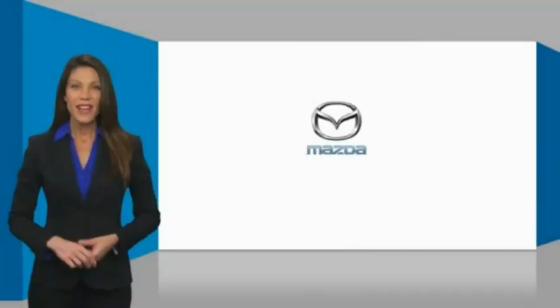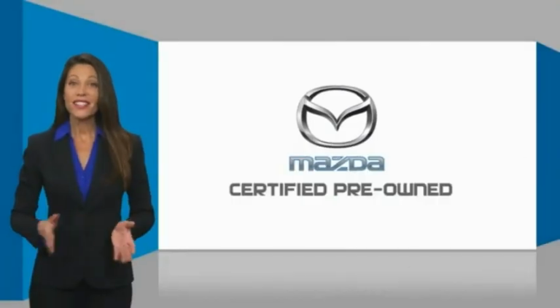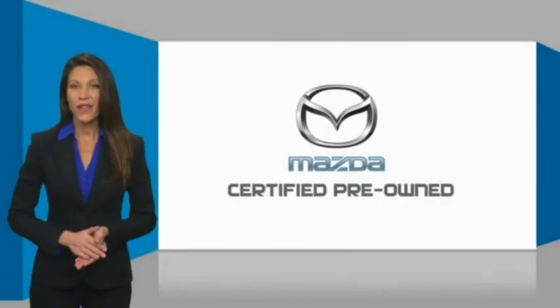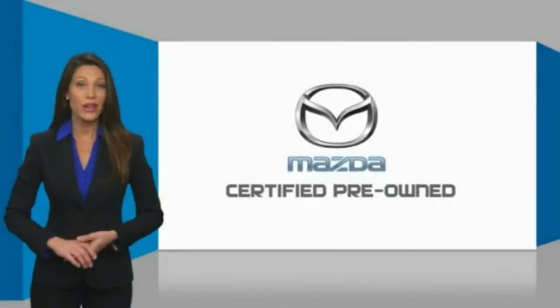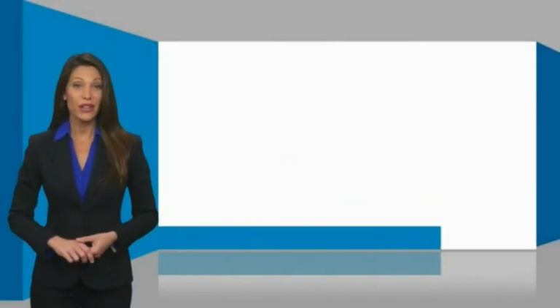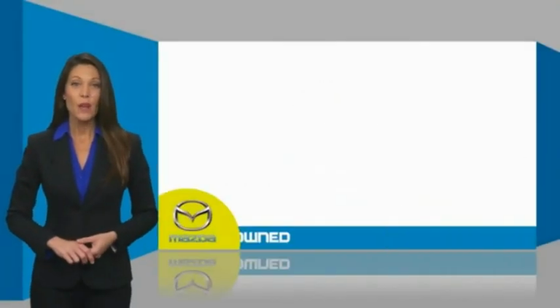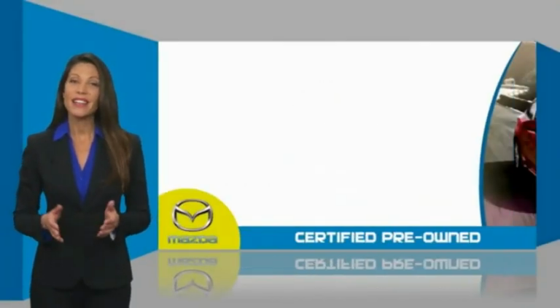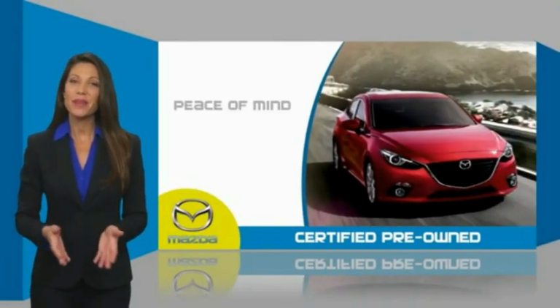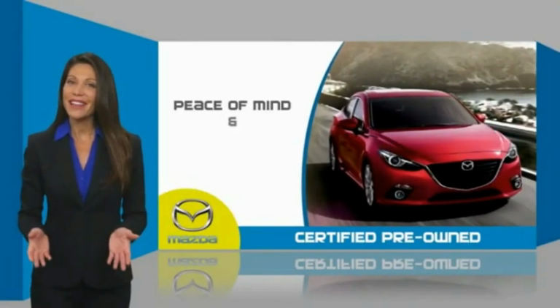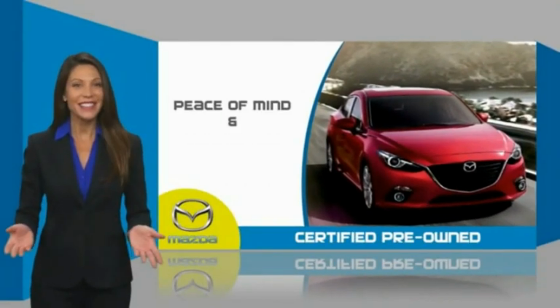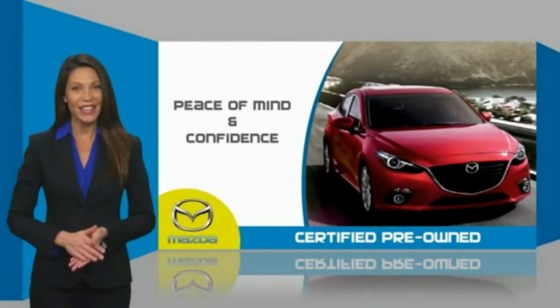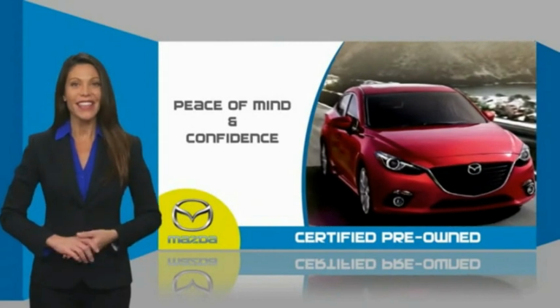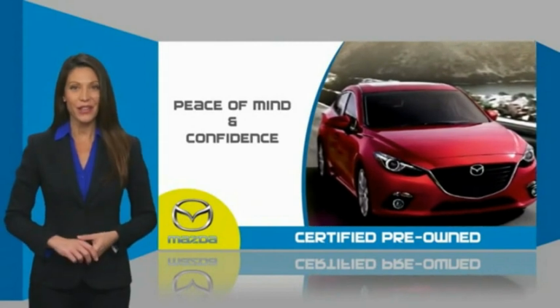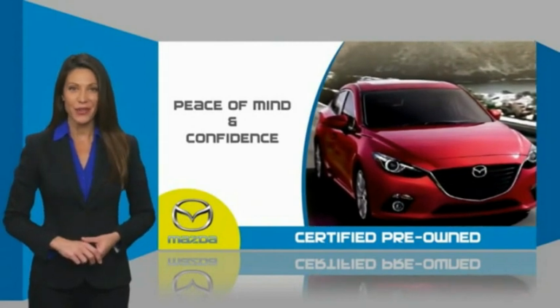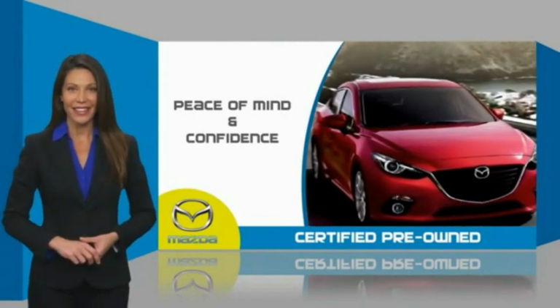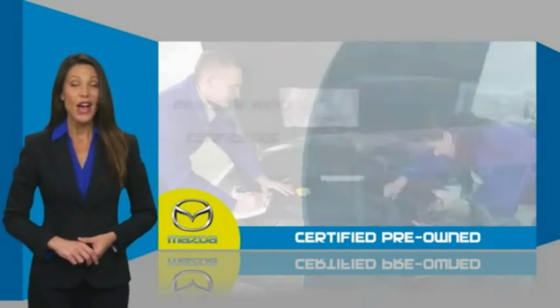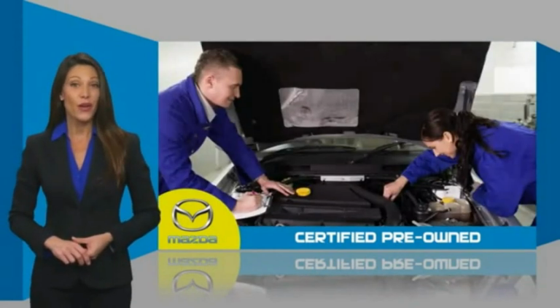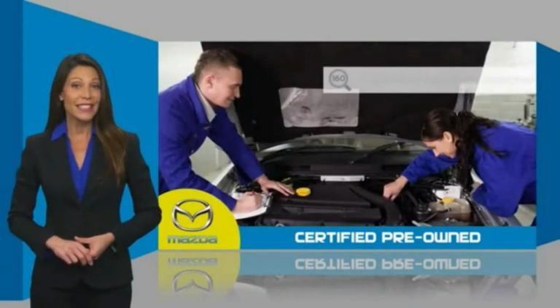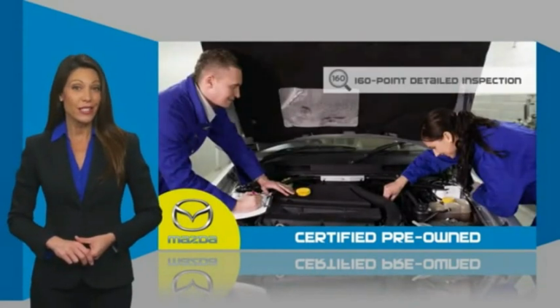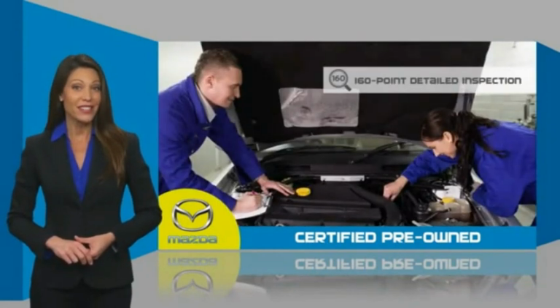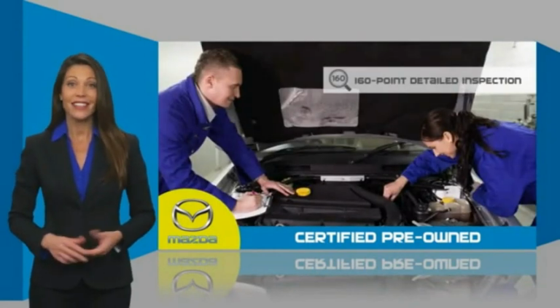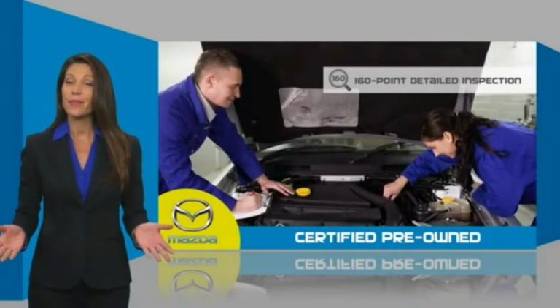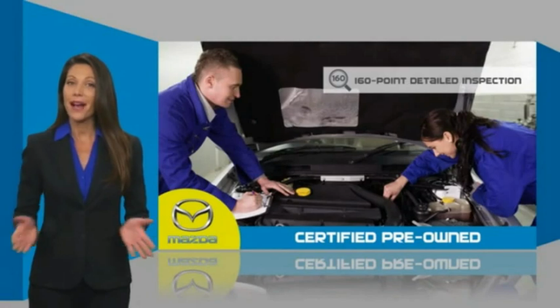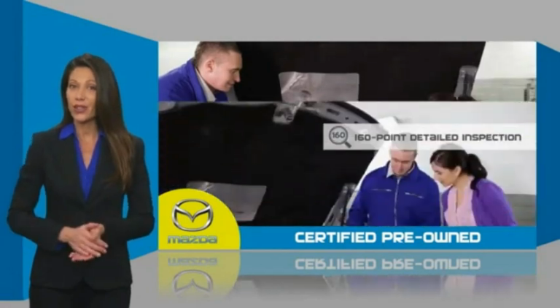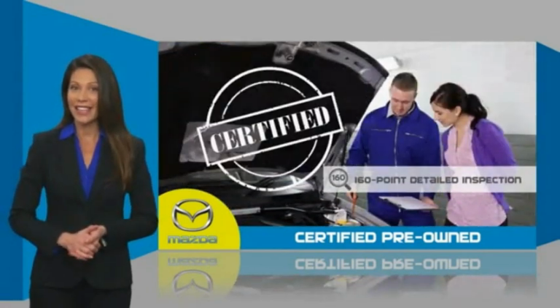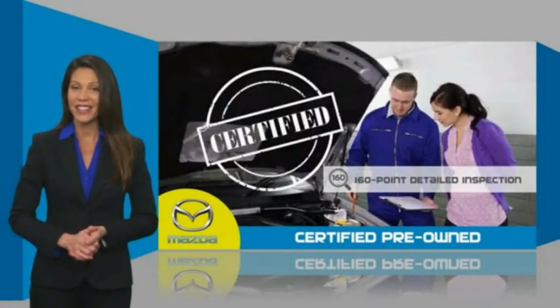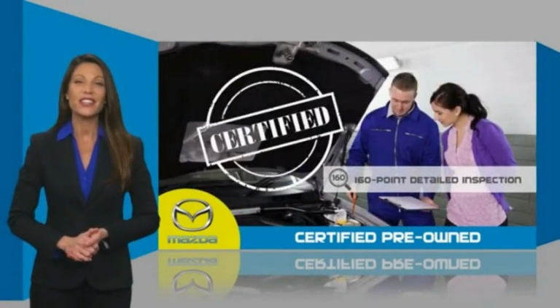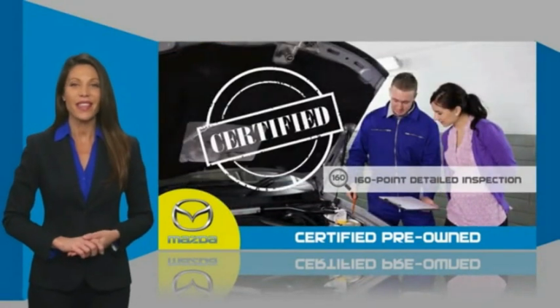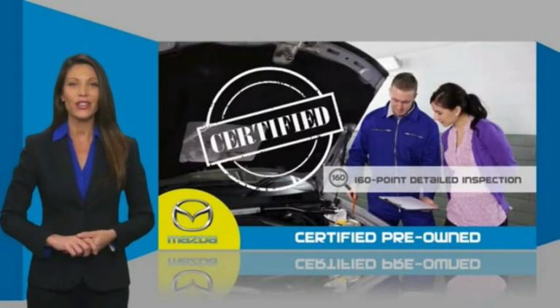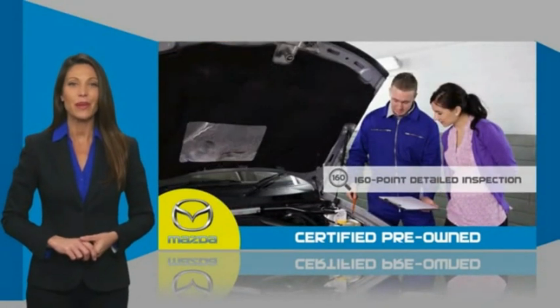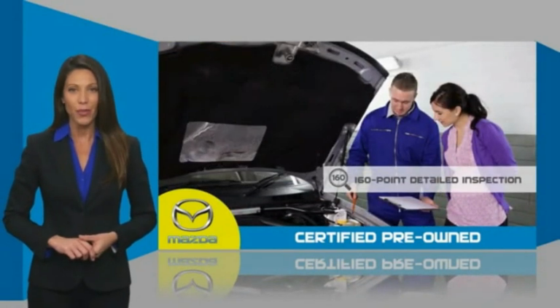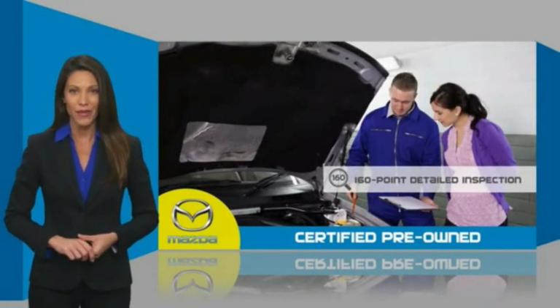Mazda-certified pre-owned vehicles provide you the peace of mind and confidence in the vehicle that you're driving. A thorough, detailed inspection conducted by a Mazda-certified technician ensures that the vehicle has been properly reviewed.